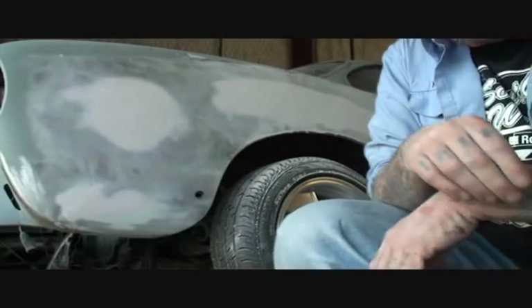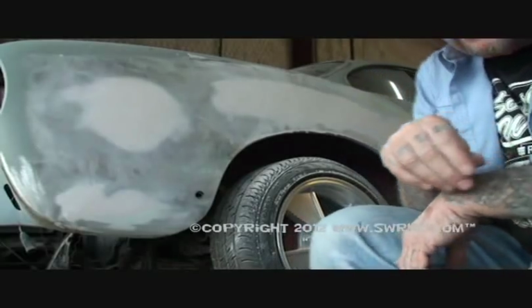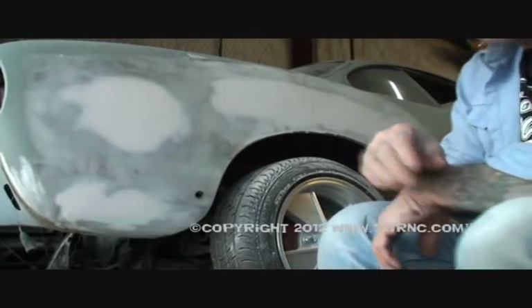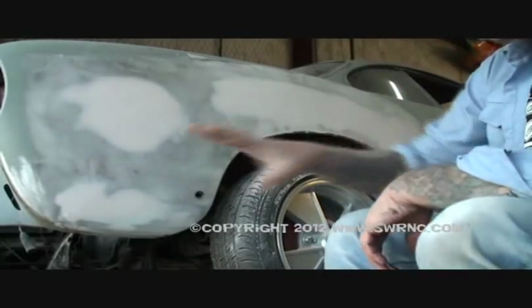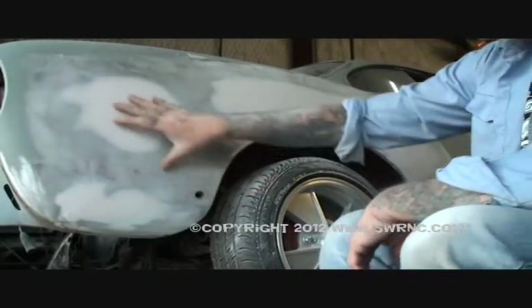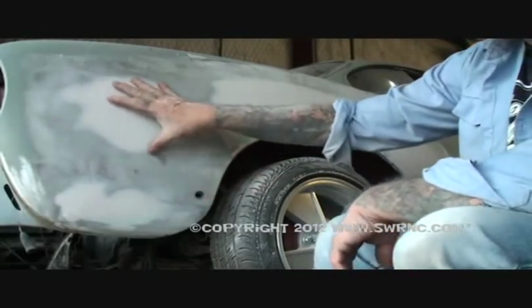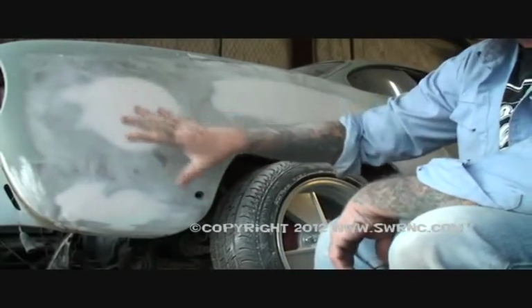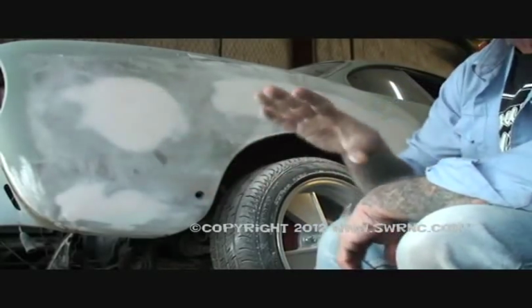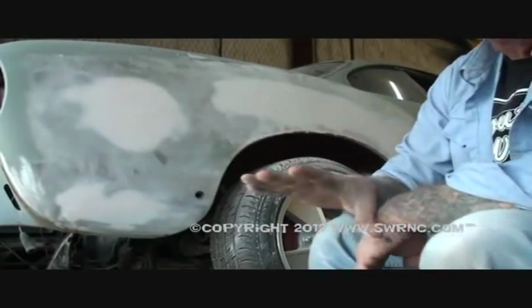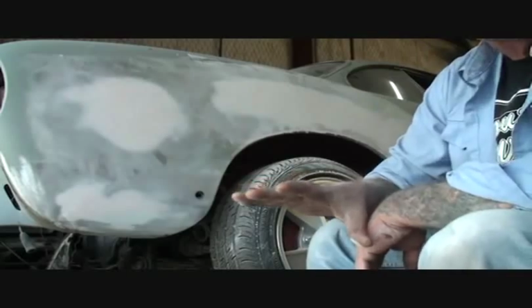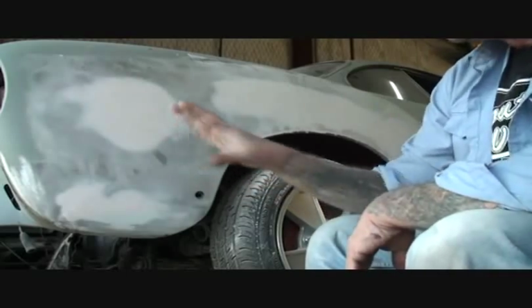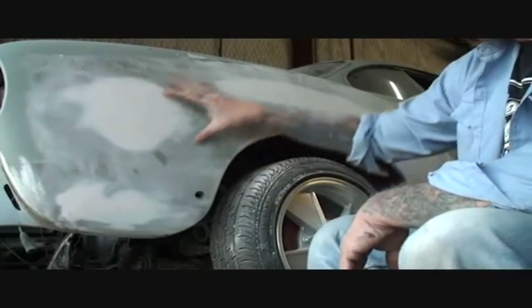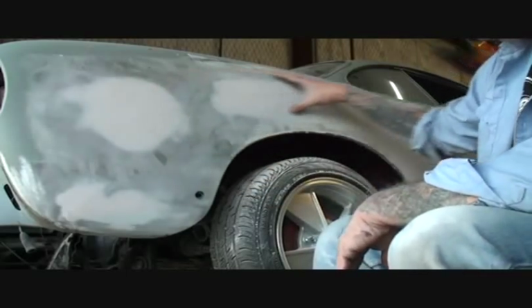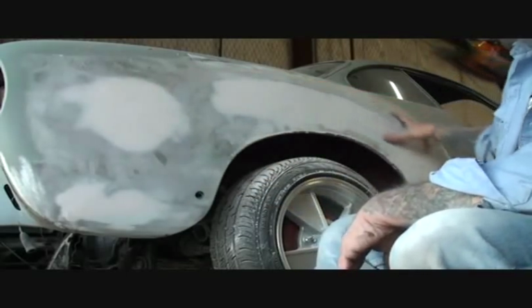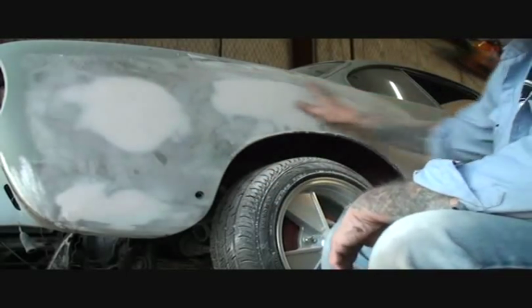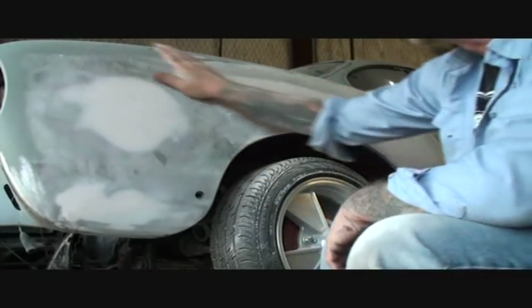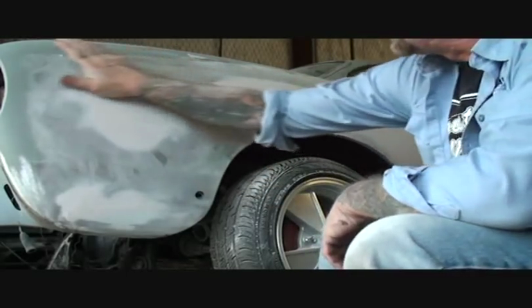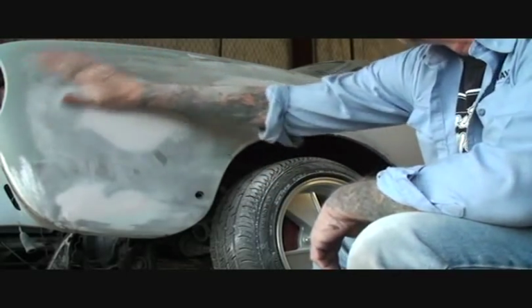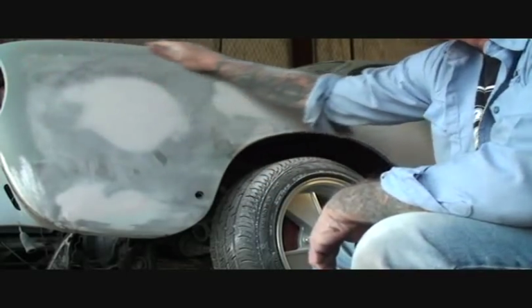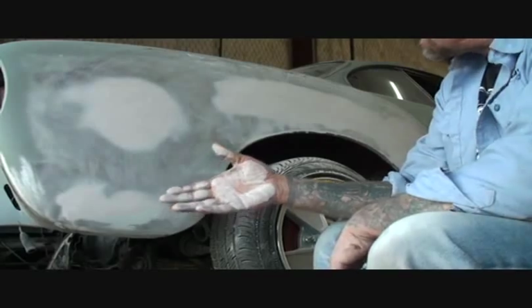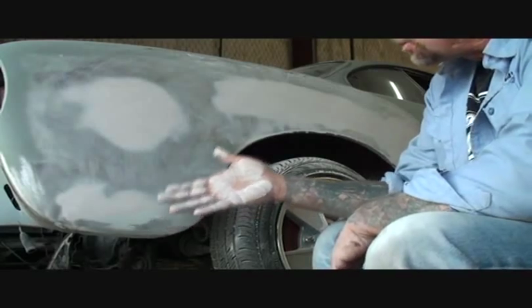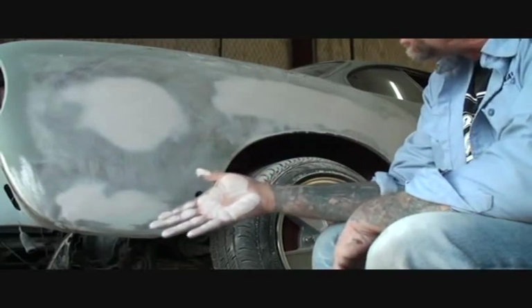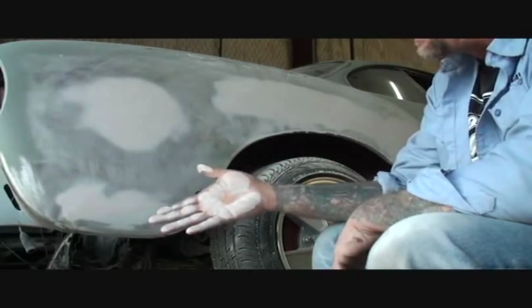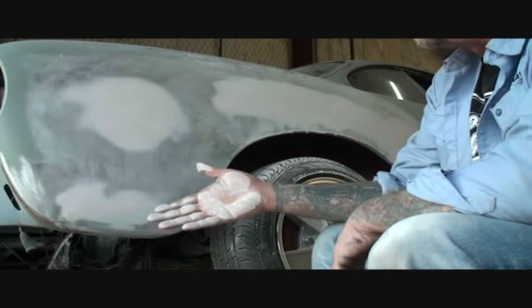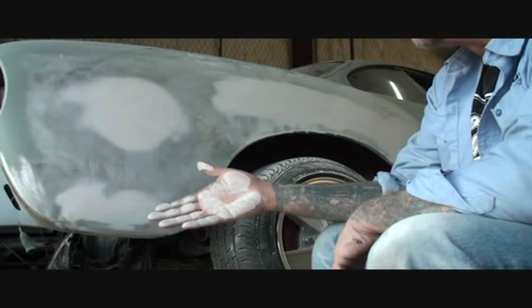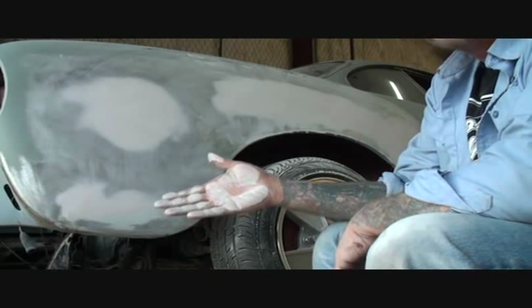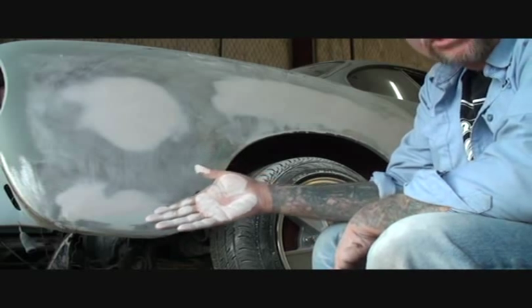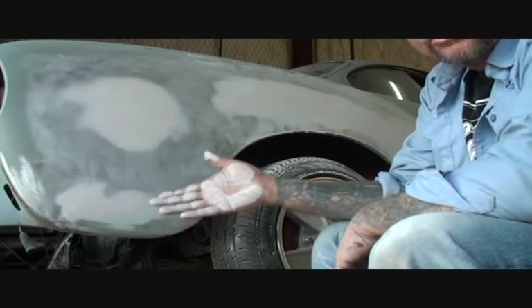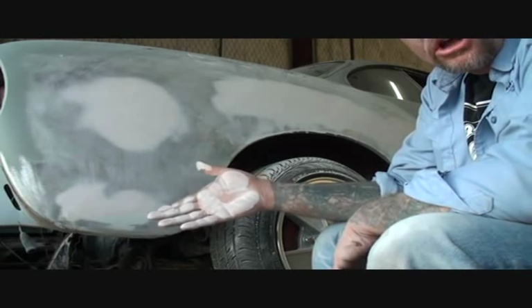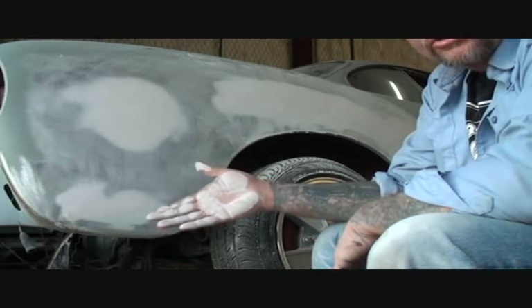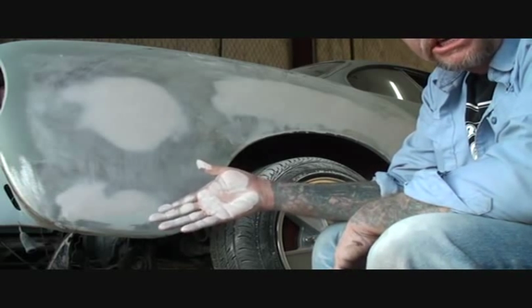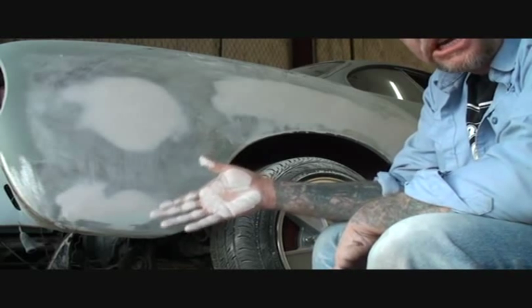If you're looking at this picture right now, what you're looking at is a quarter panel of a 69 Karmann Ghia. And the situation we have — it's getting closer and closer to getting done.